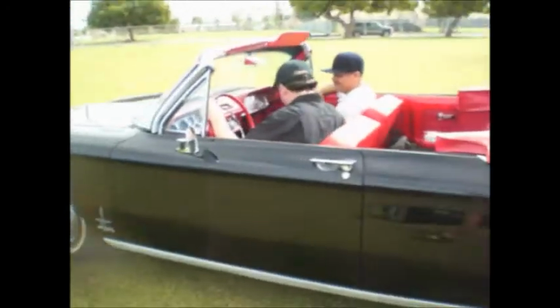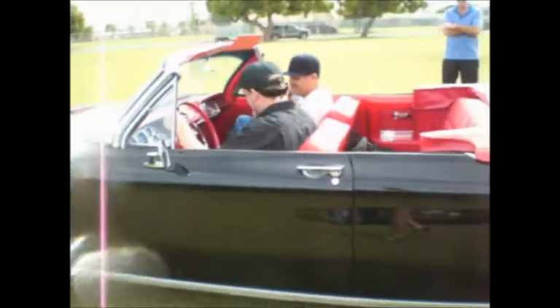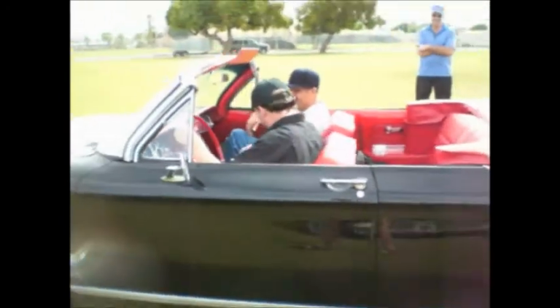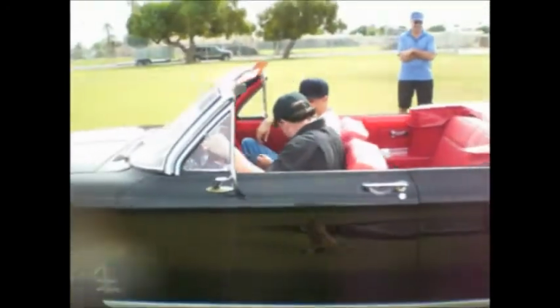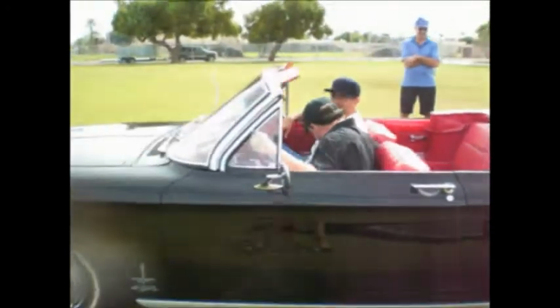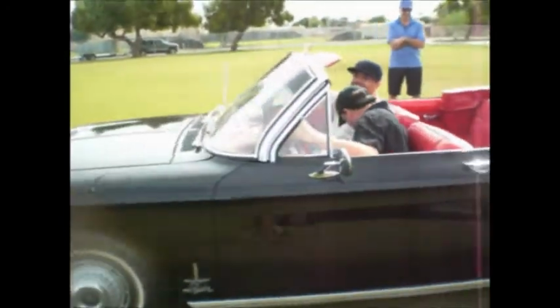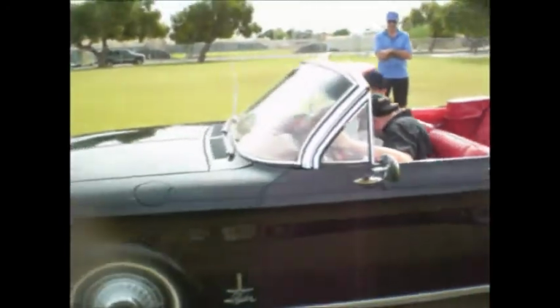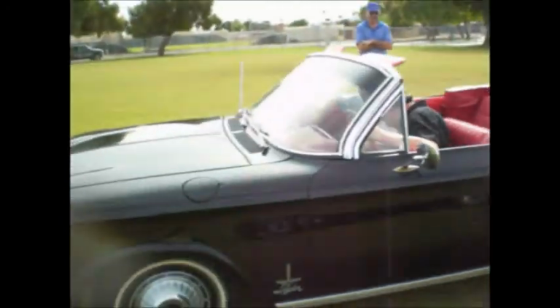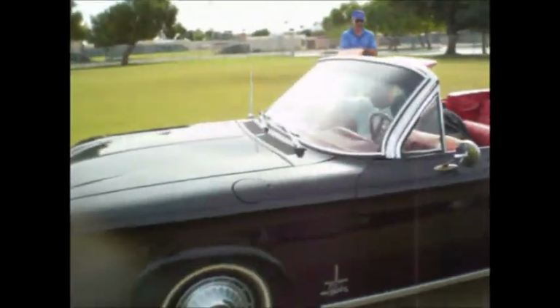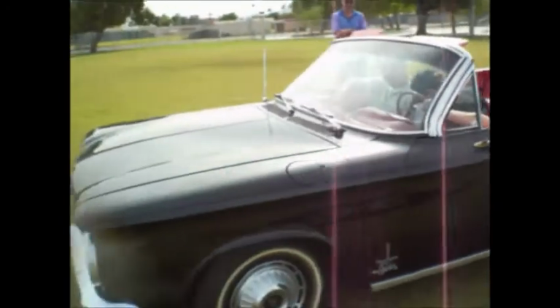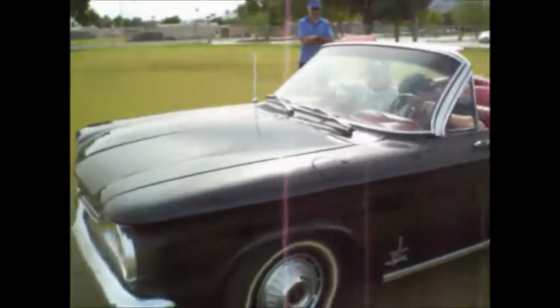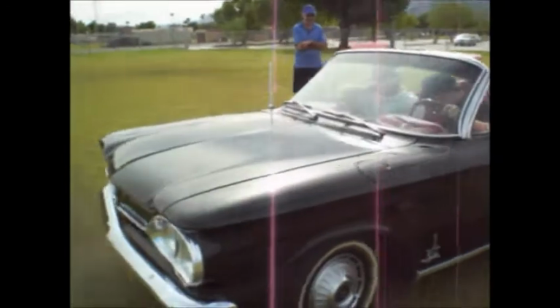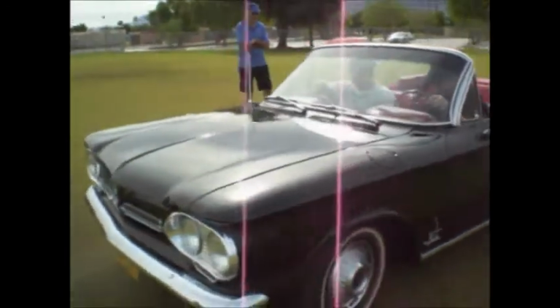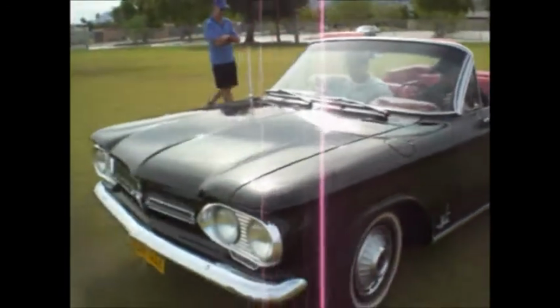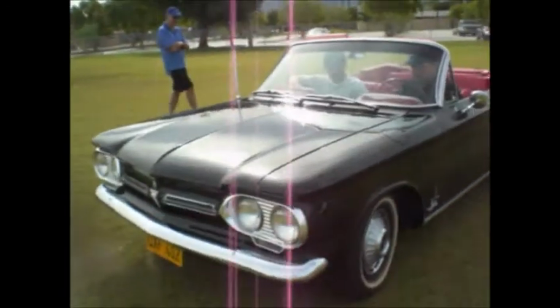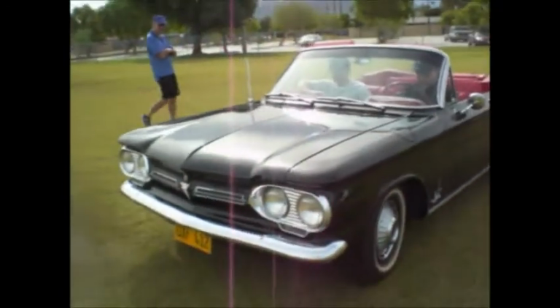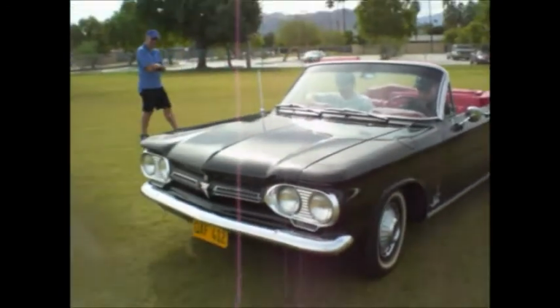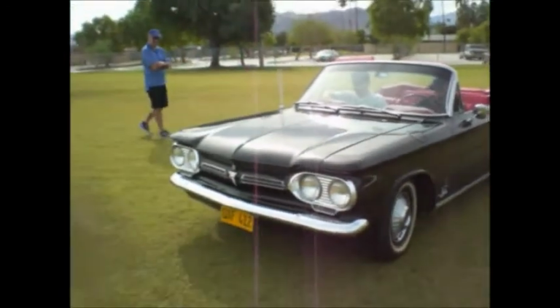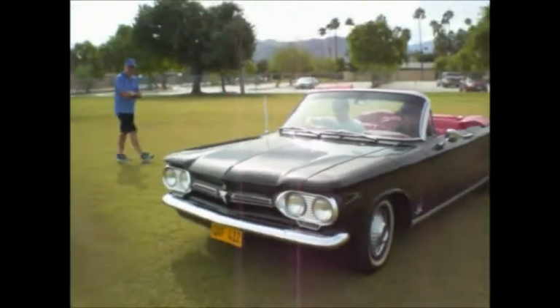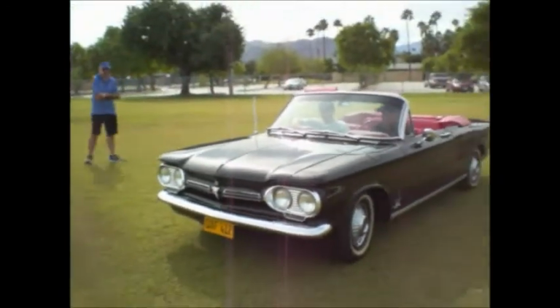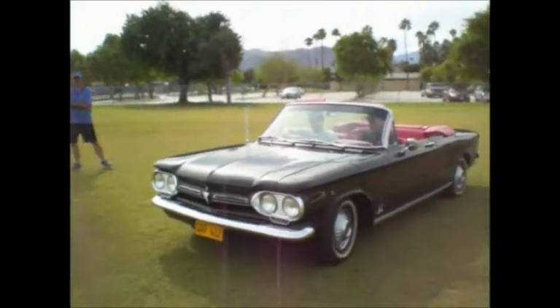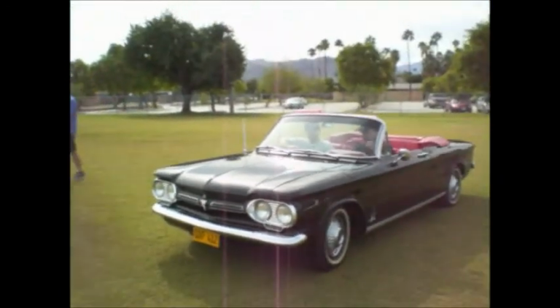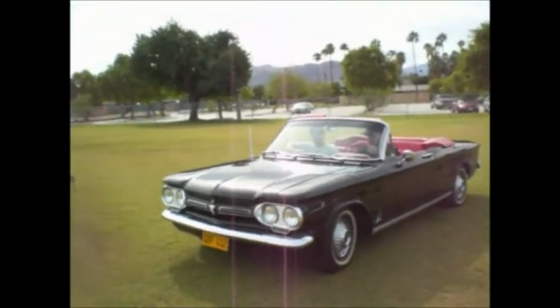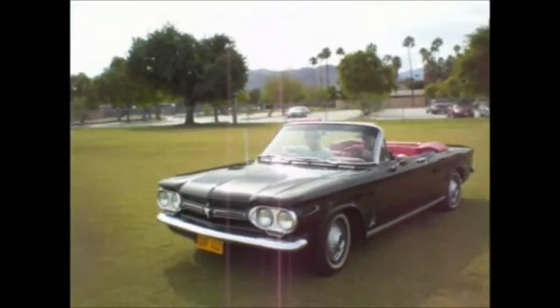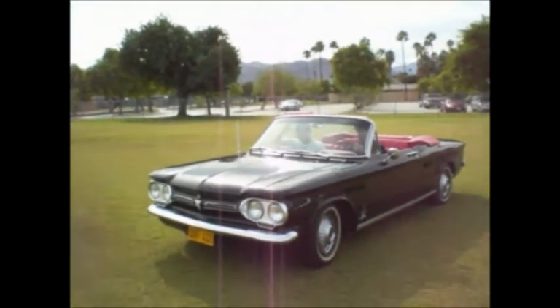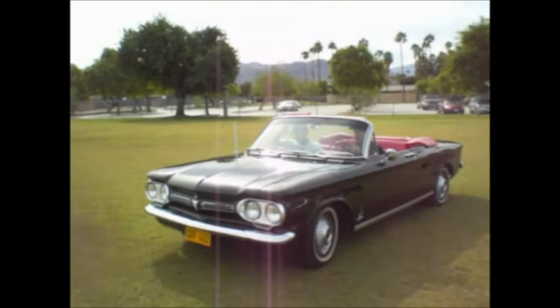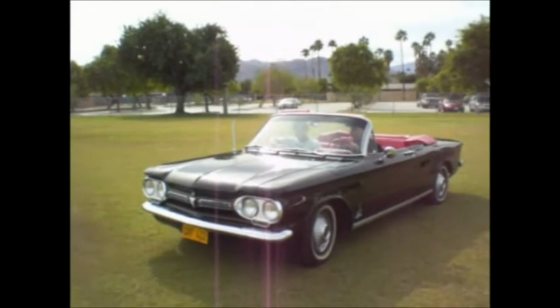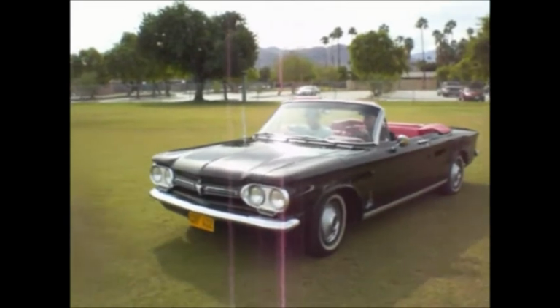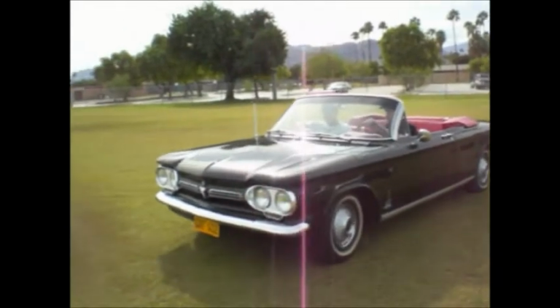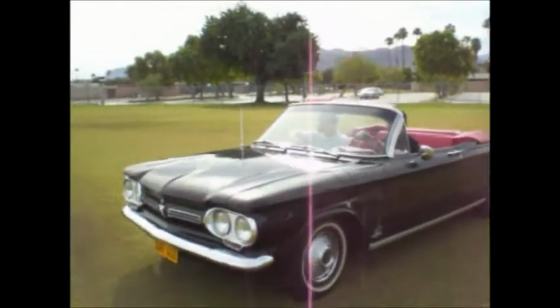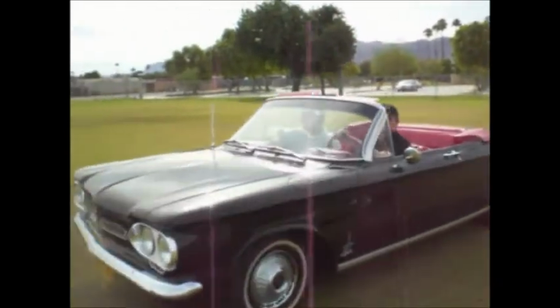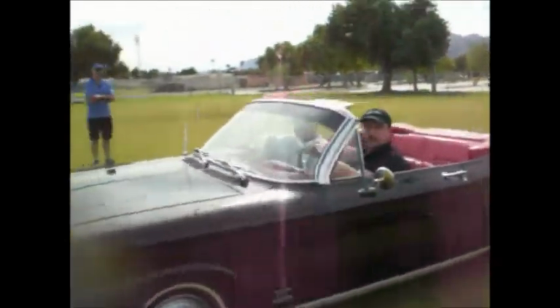'62 Spider — early production Spider convertible, probably made in February, March, or April. The first one off the floor.